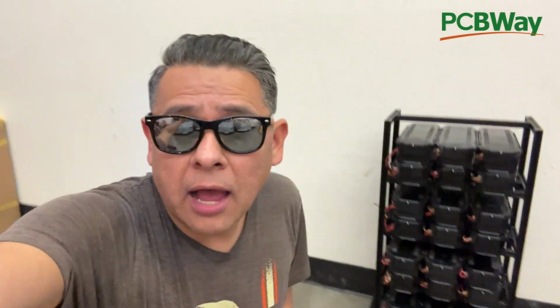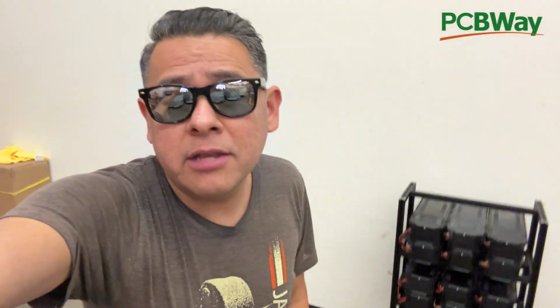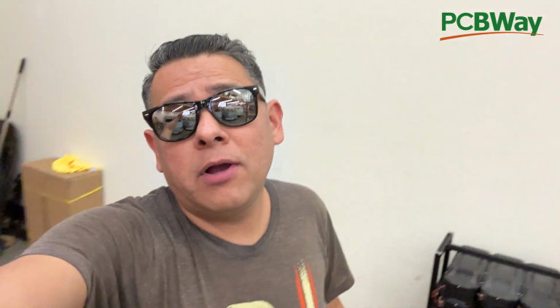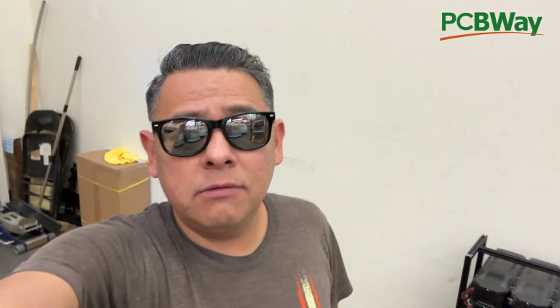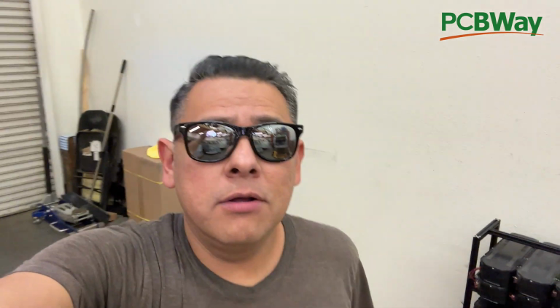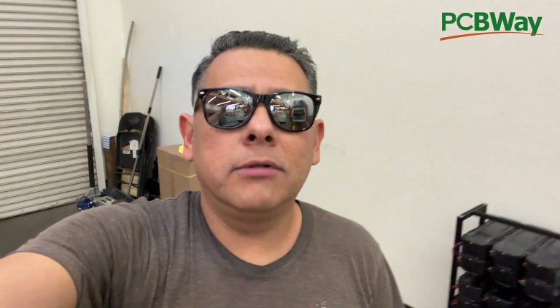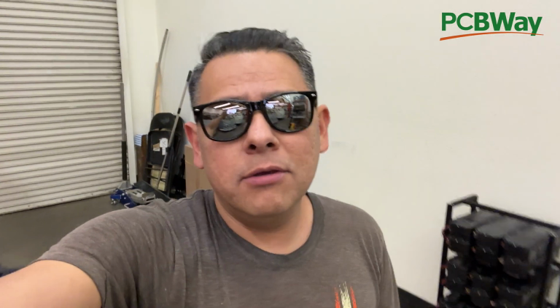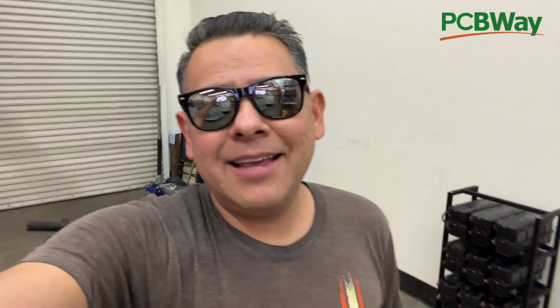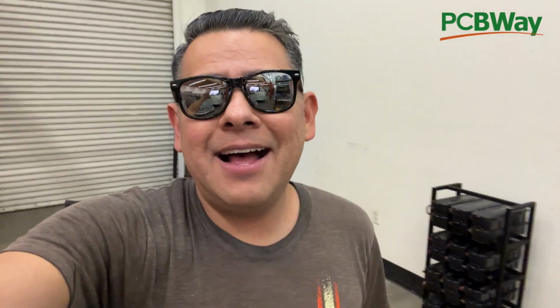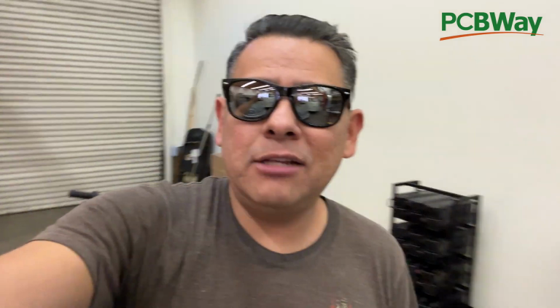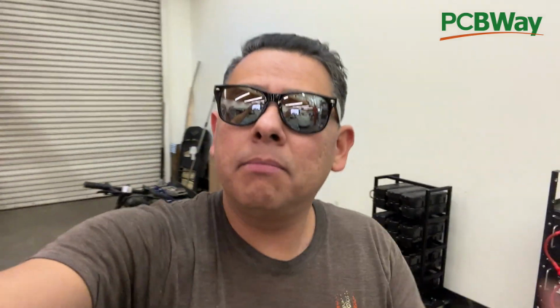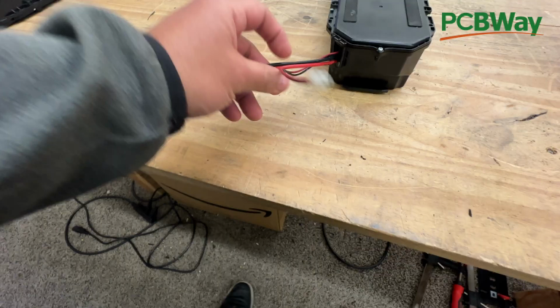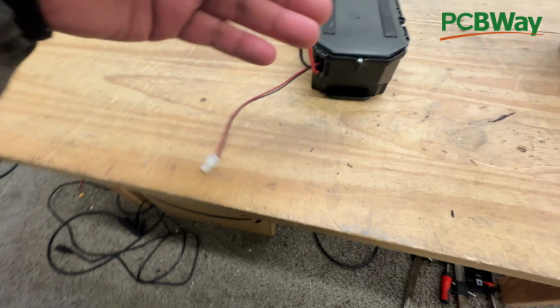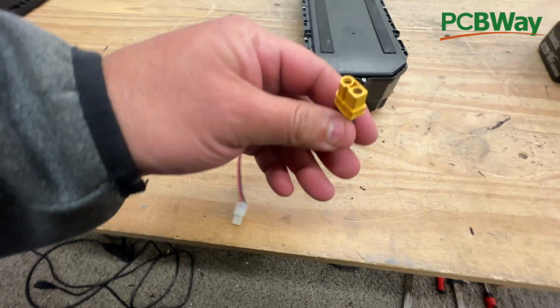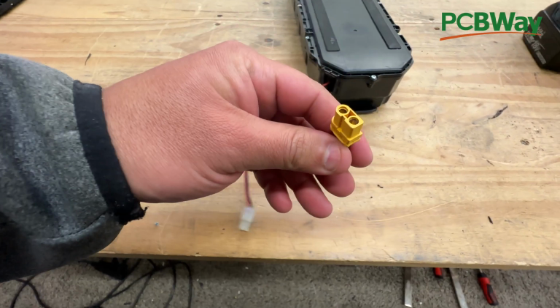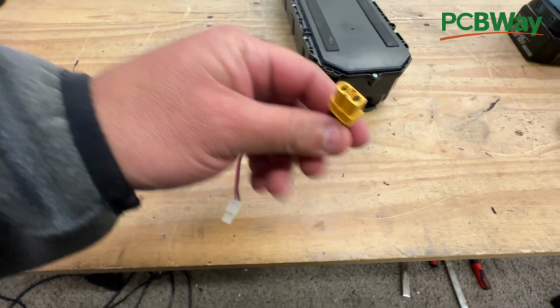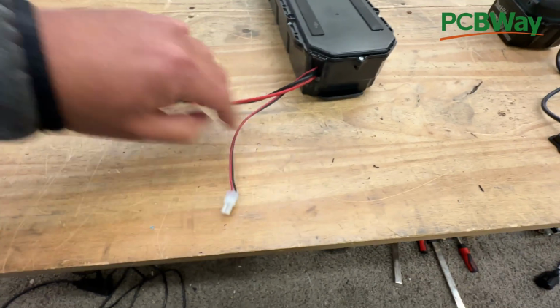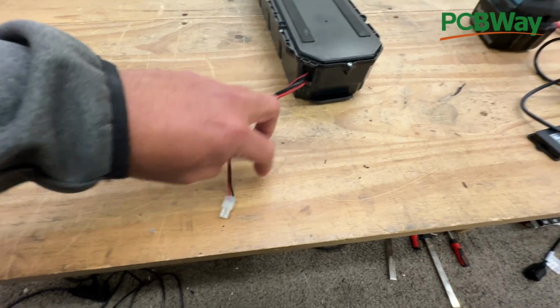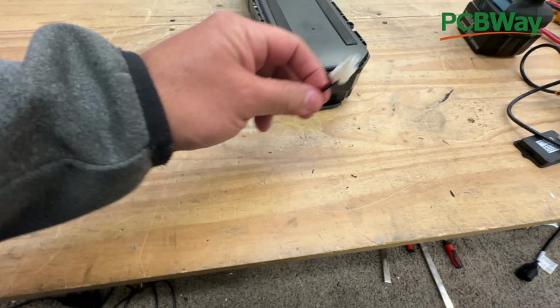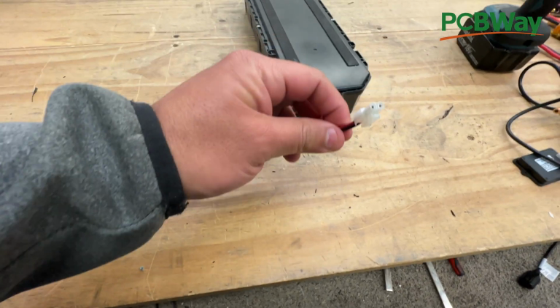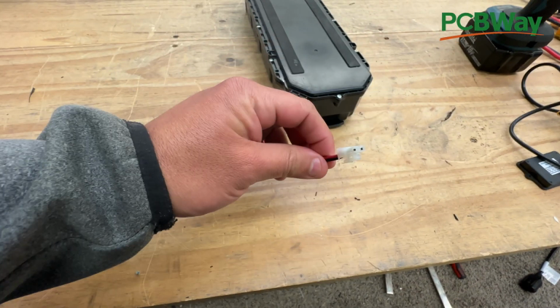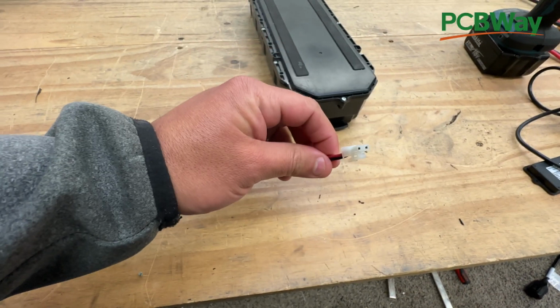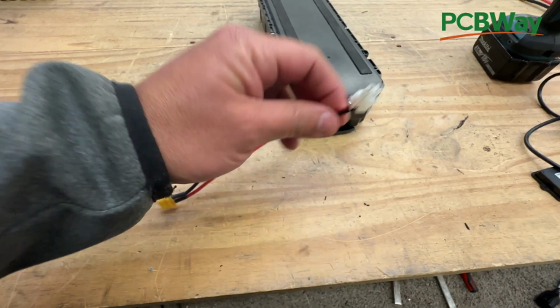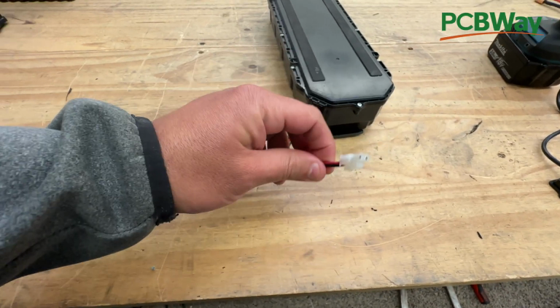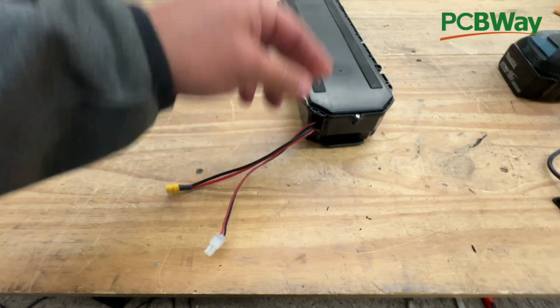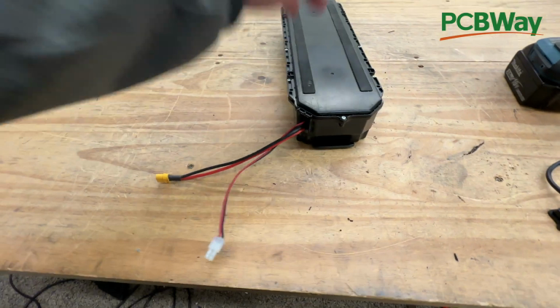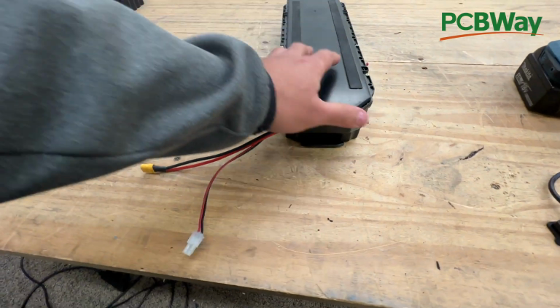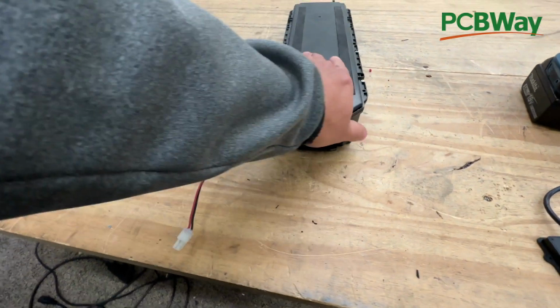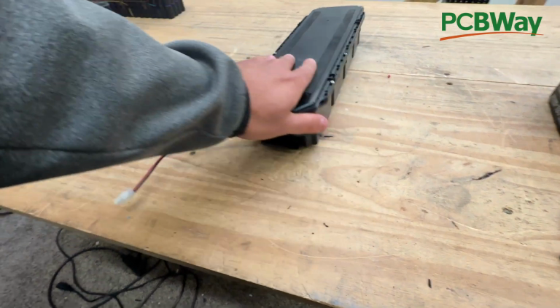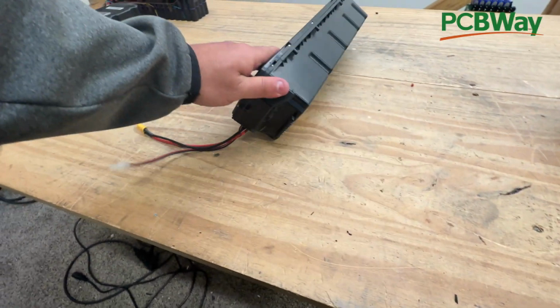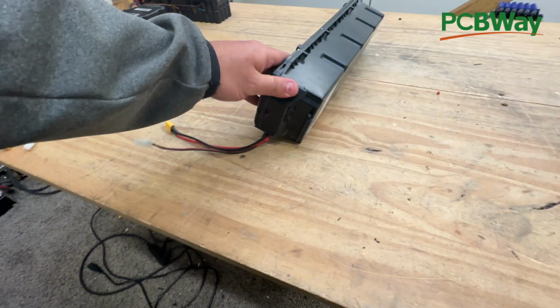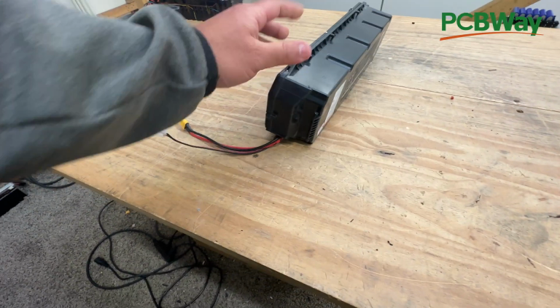I want to thank you for watching this video. We'll see you guys on the next one. And by the way, you discharge through this port and you charge through this port, just like you did on the original battery.